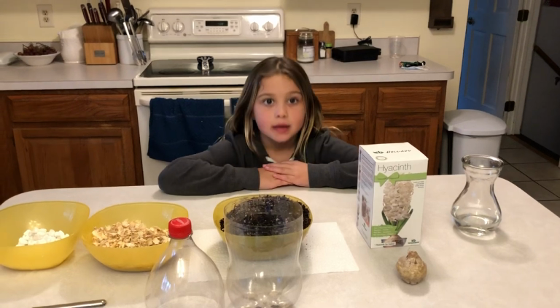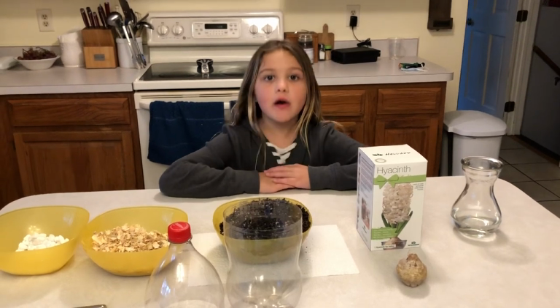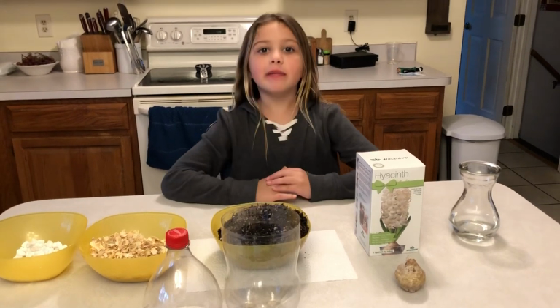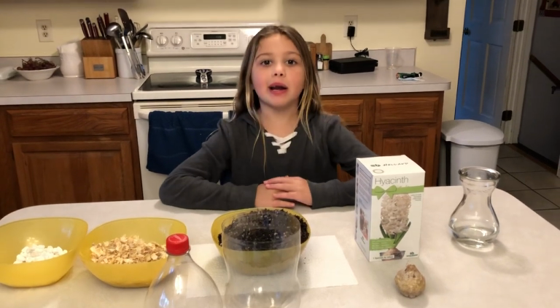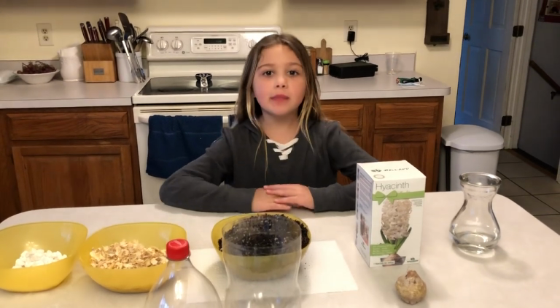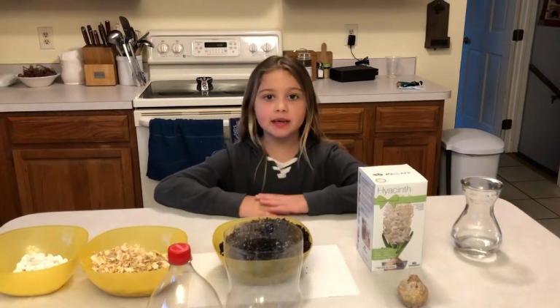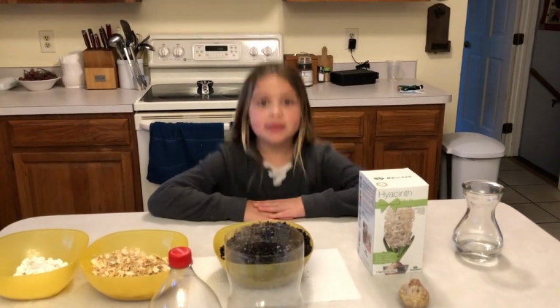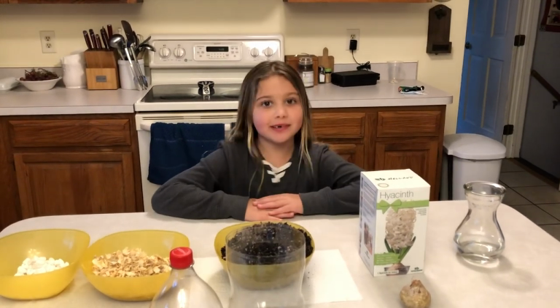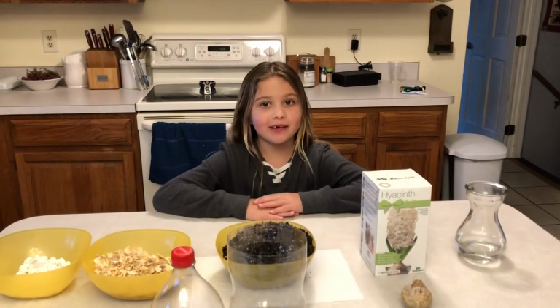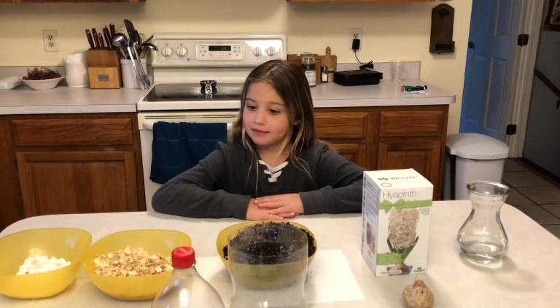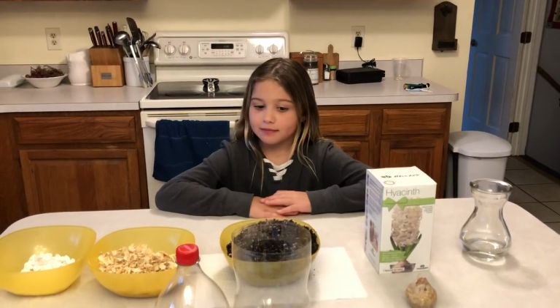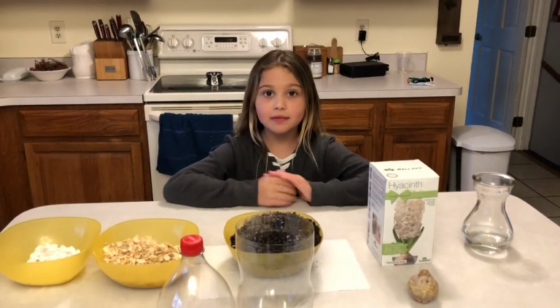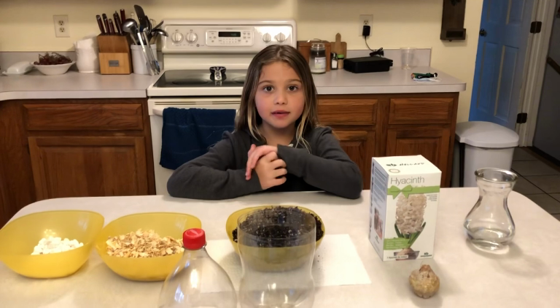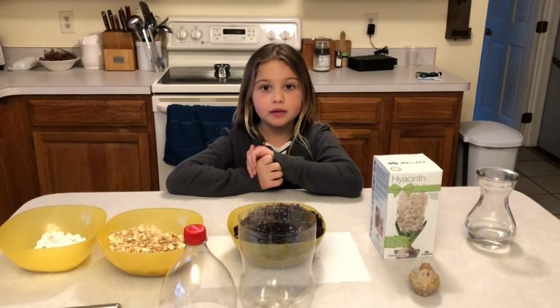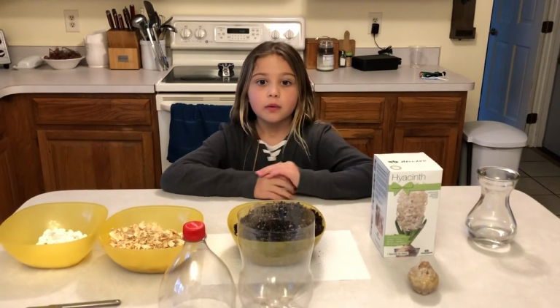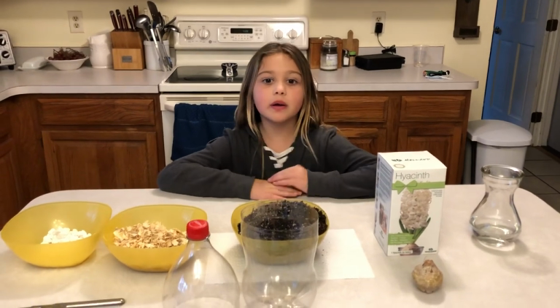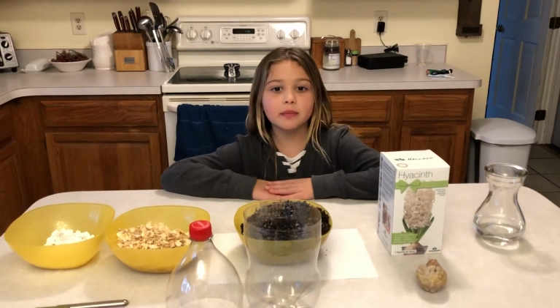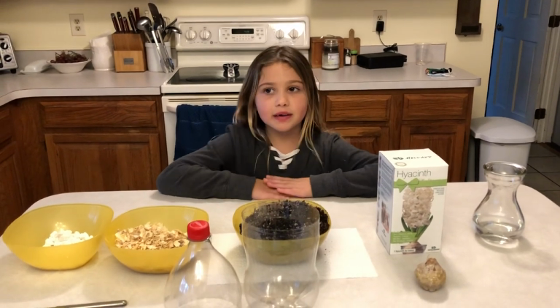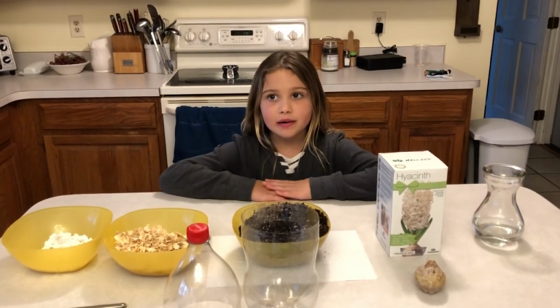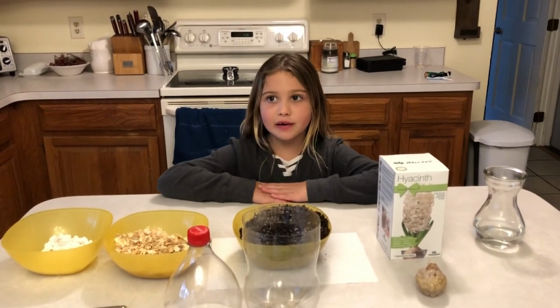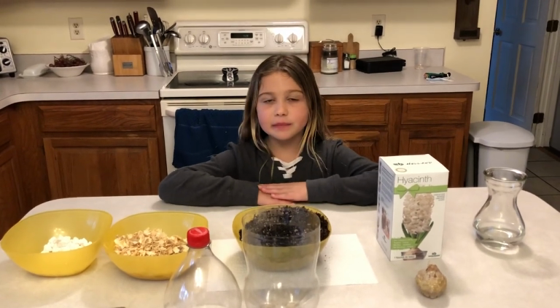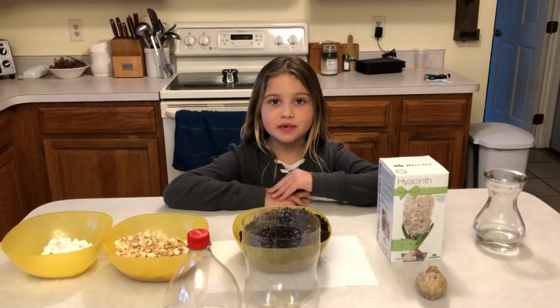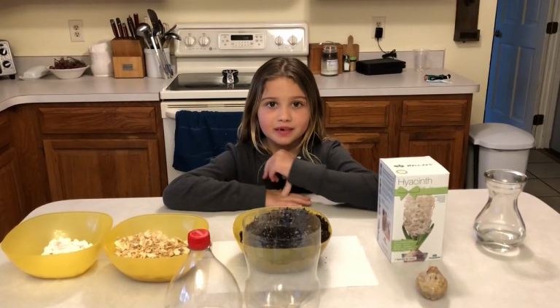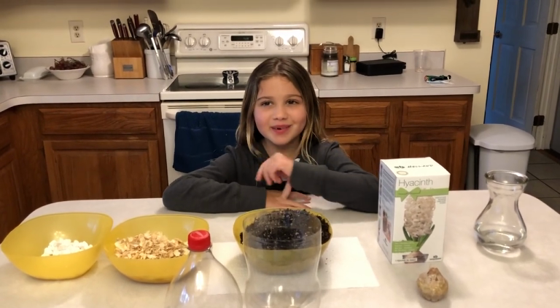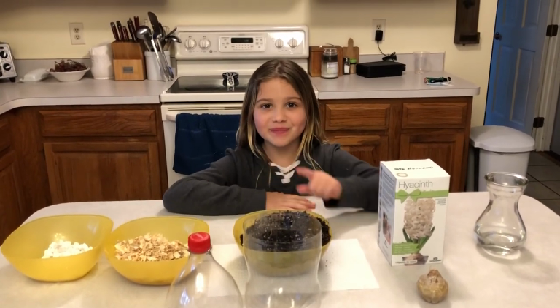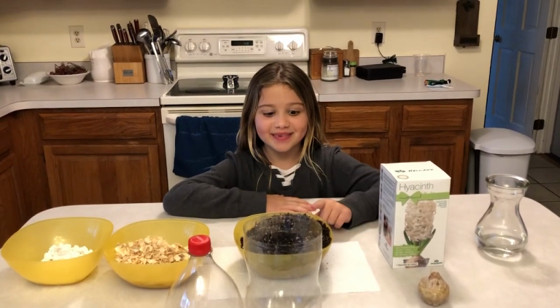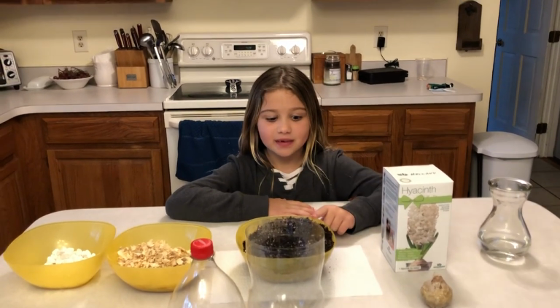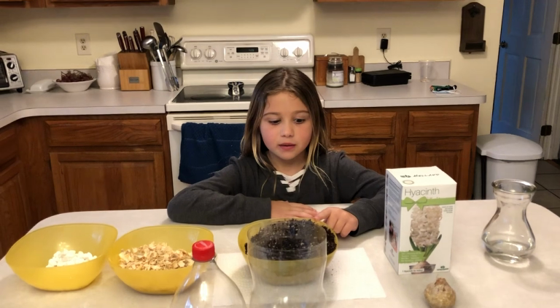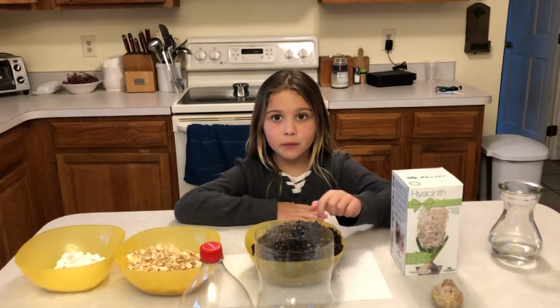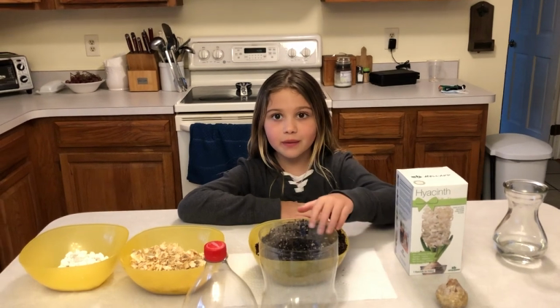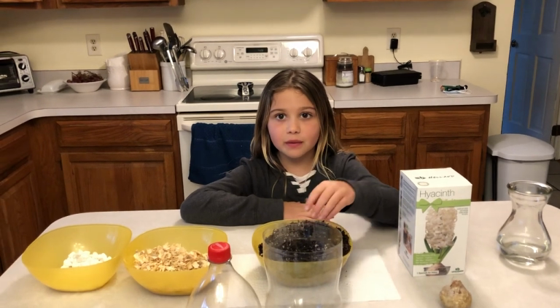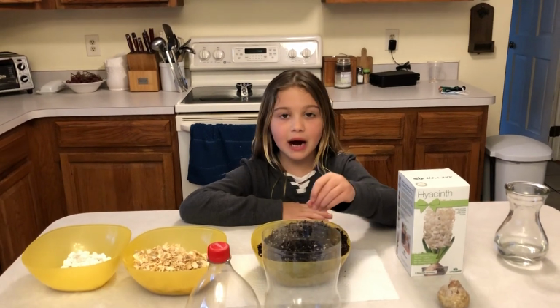Hello, everybody. My name is Cecilia. What are we going to do today, Cecilia? We're going to make a model.